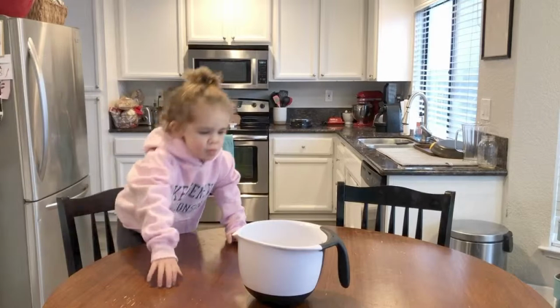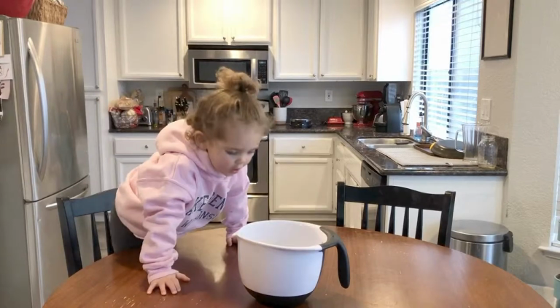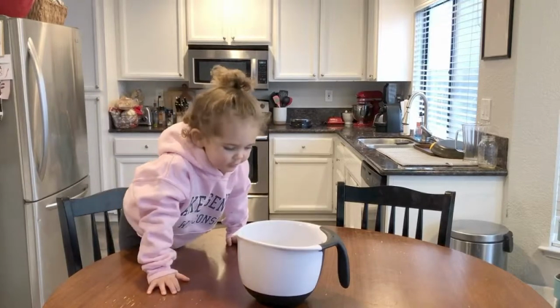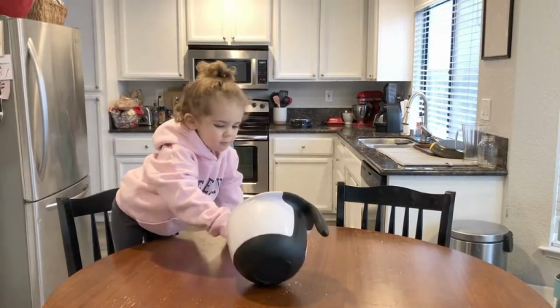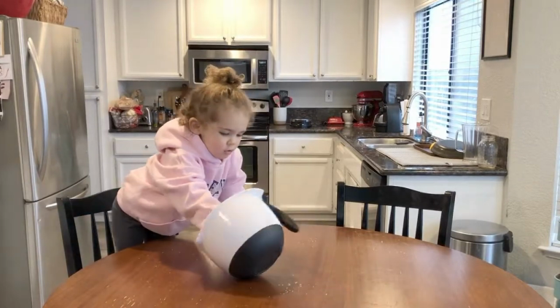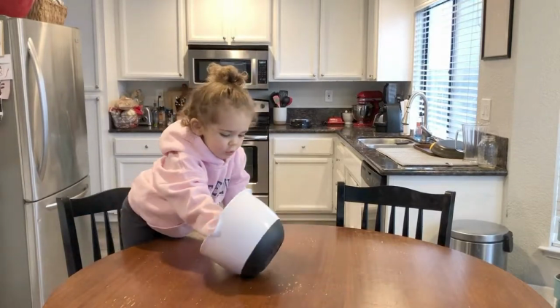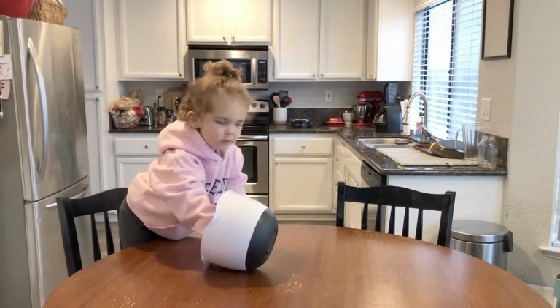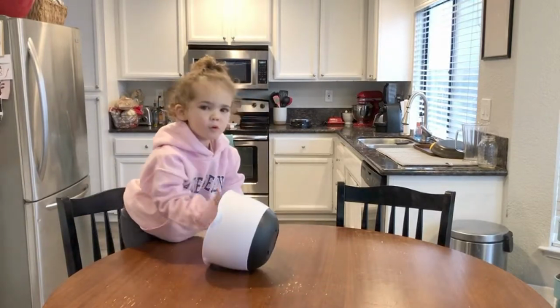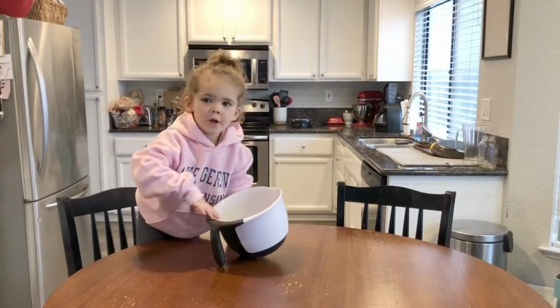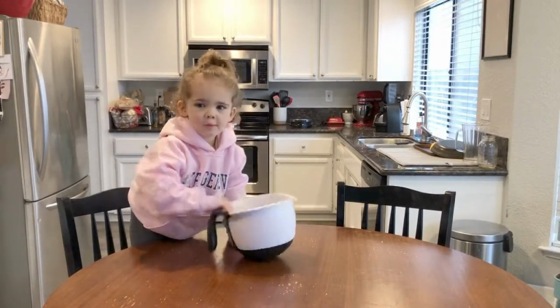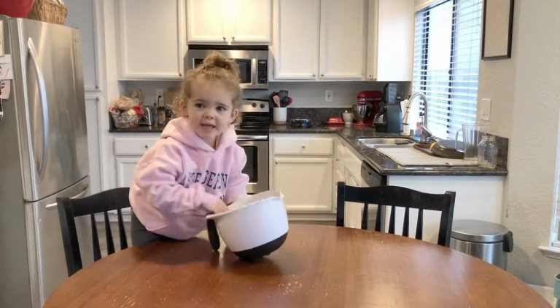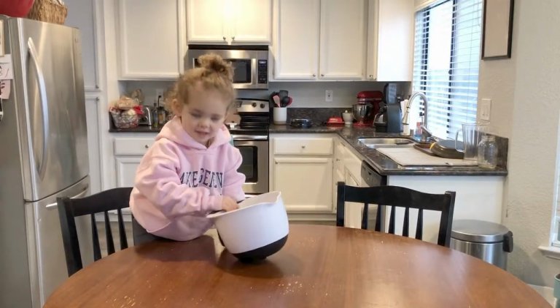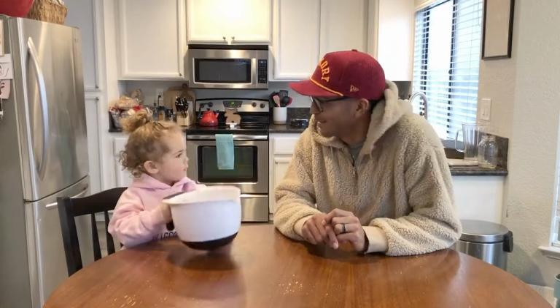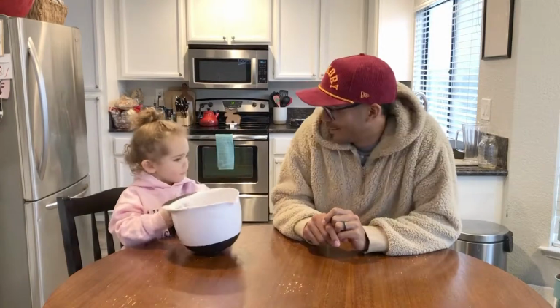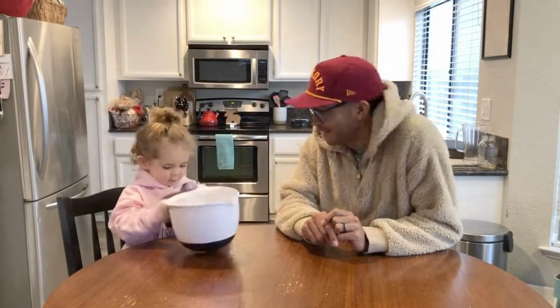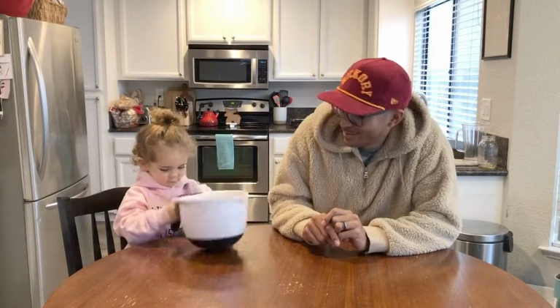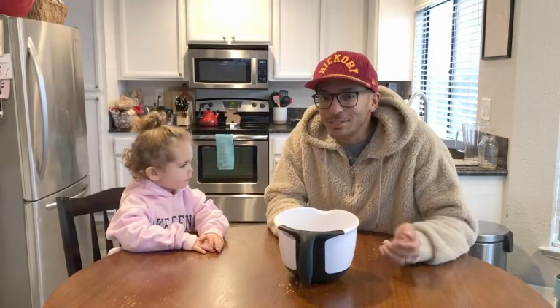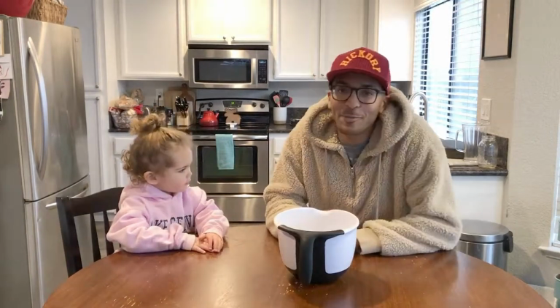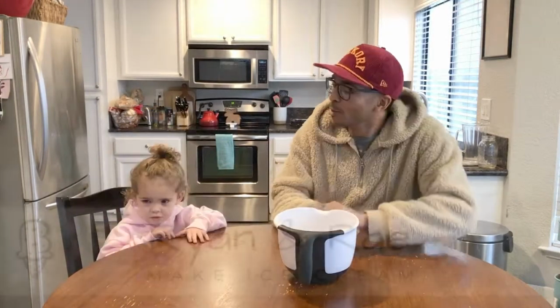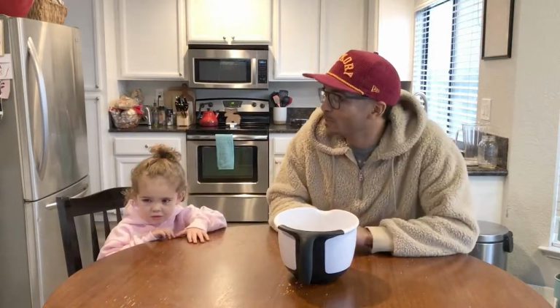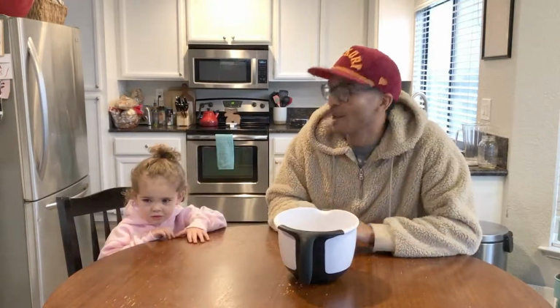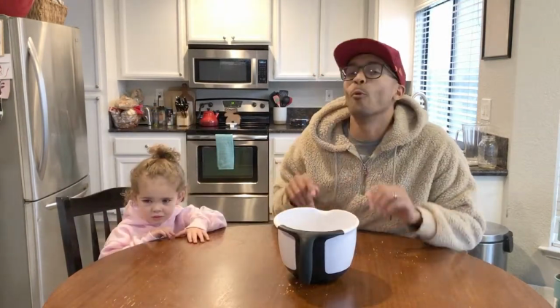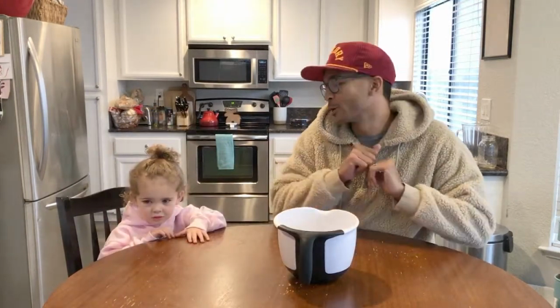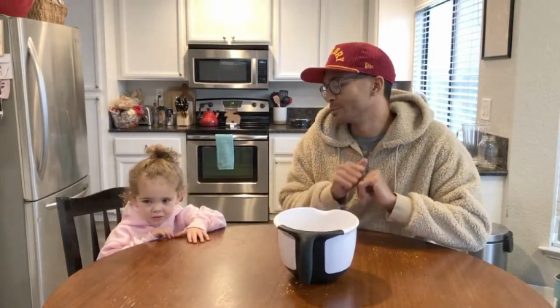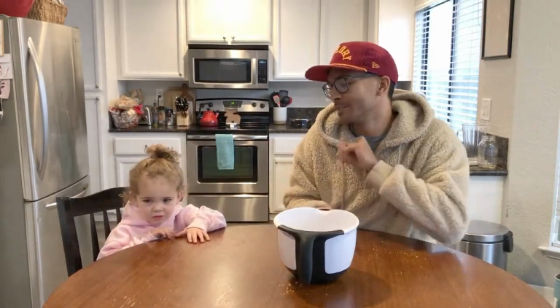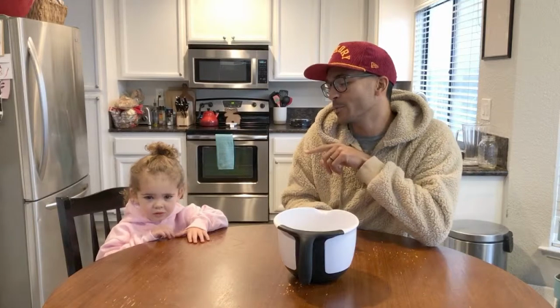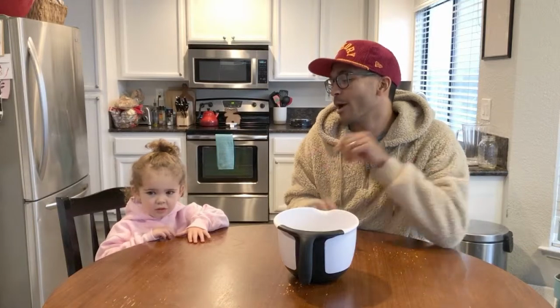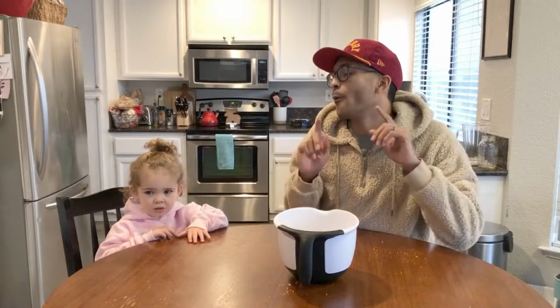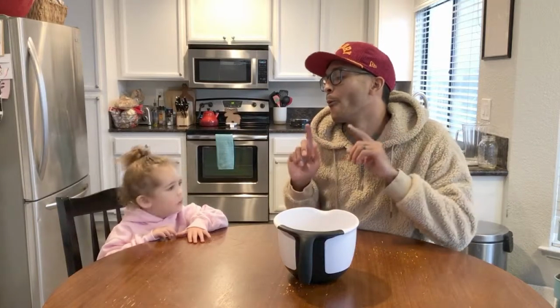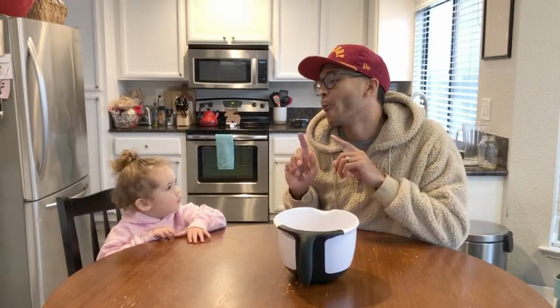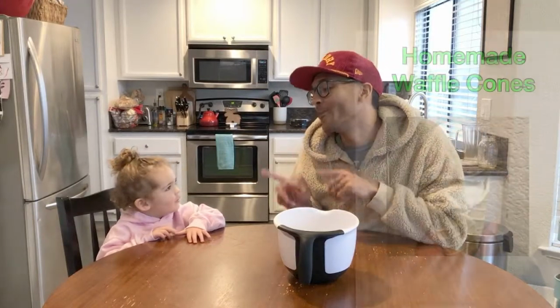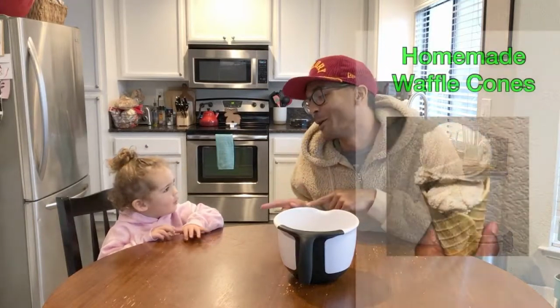No ice cream. No waffle cones. I want to make it. What's up everybody? We are going to make waffle cones. Say it with me. Waffle cones. Waffle cones.